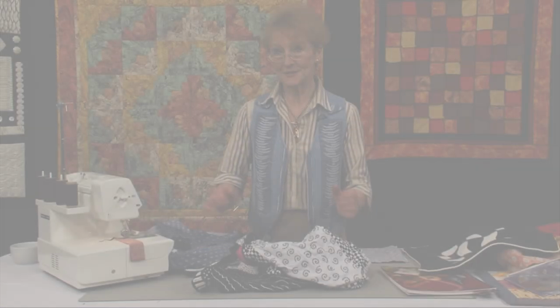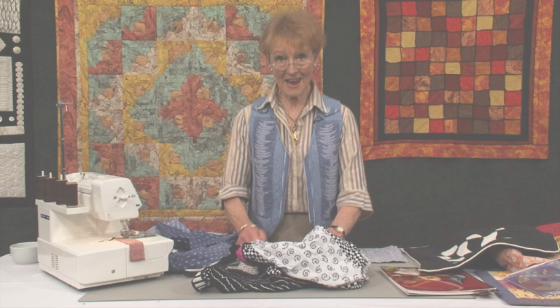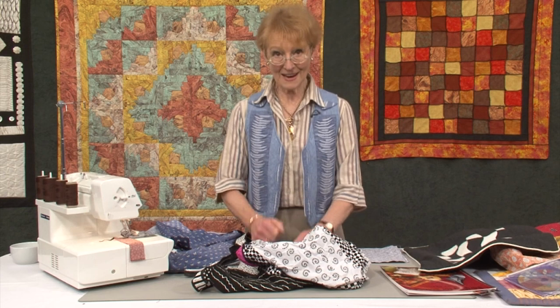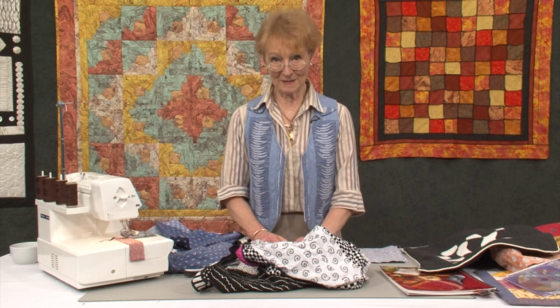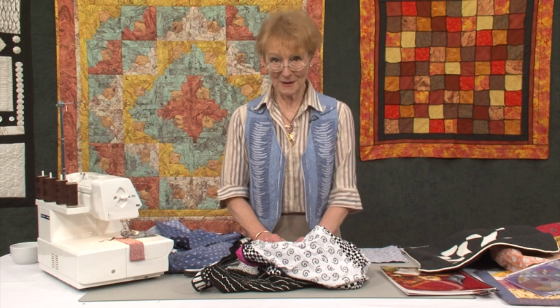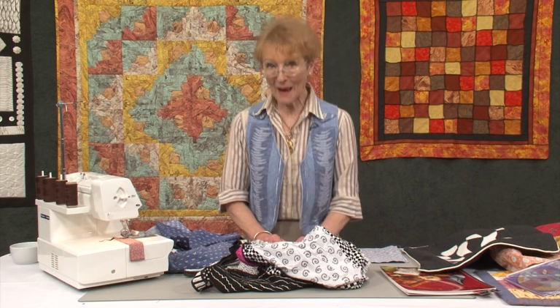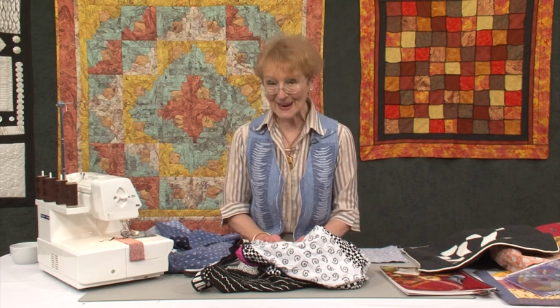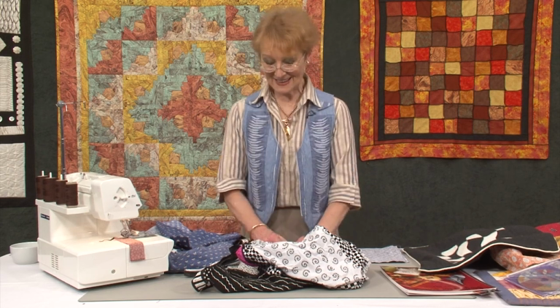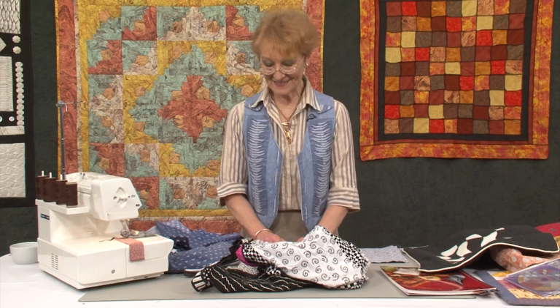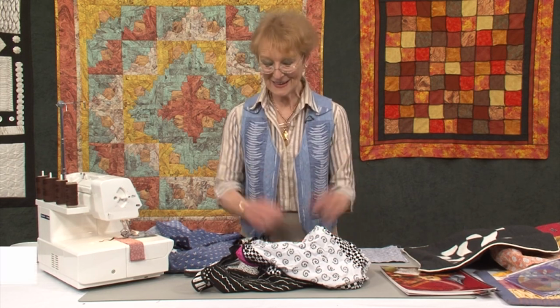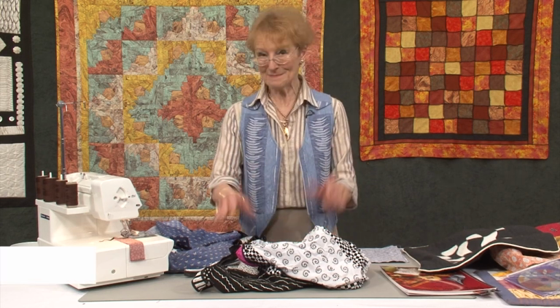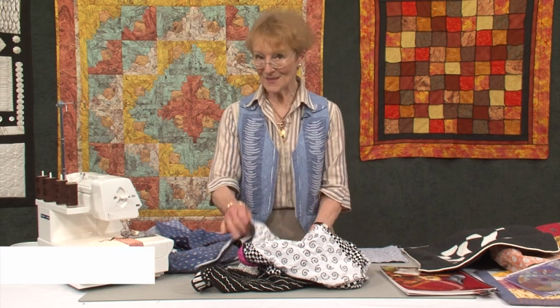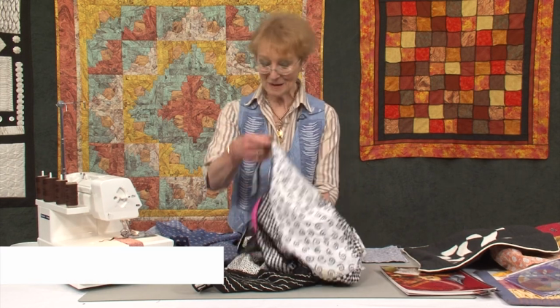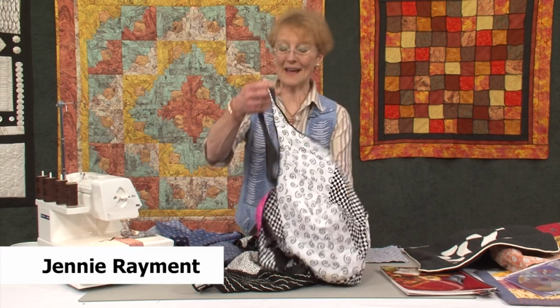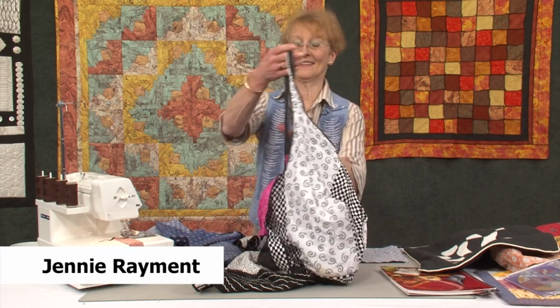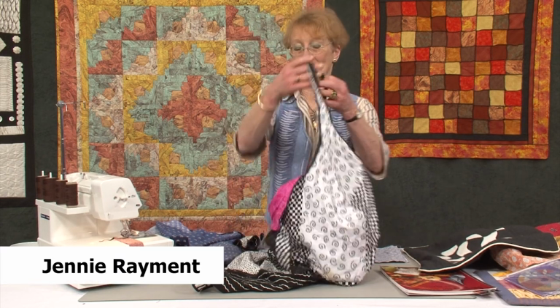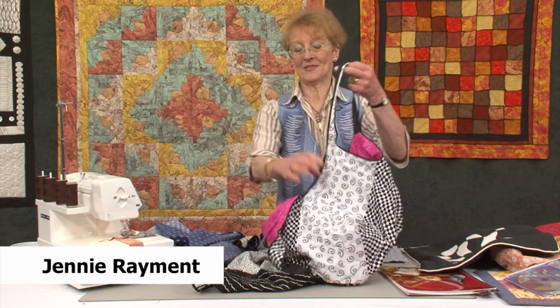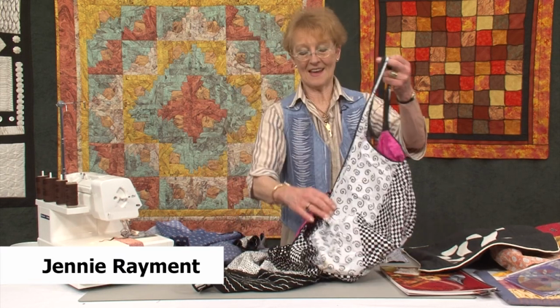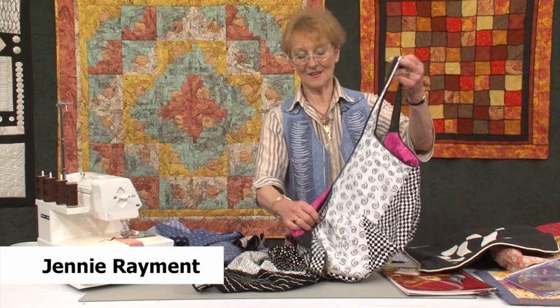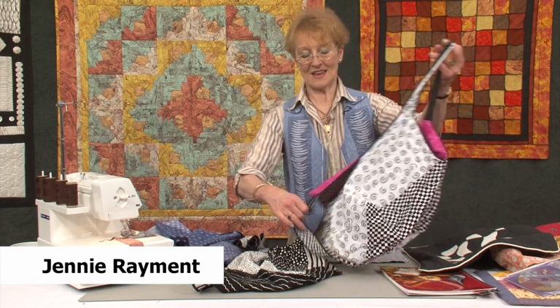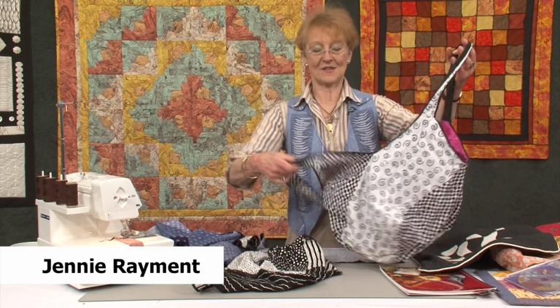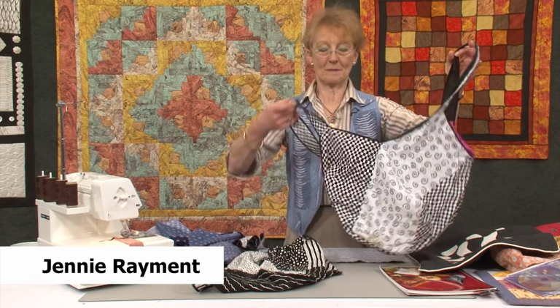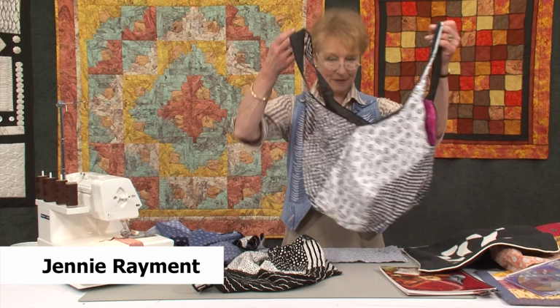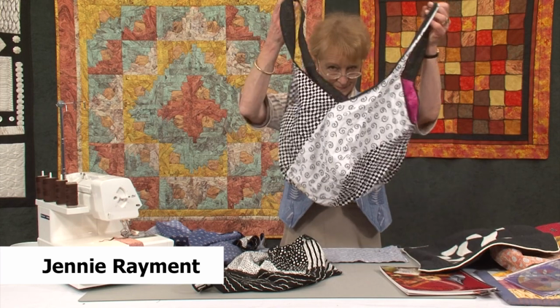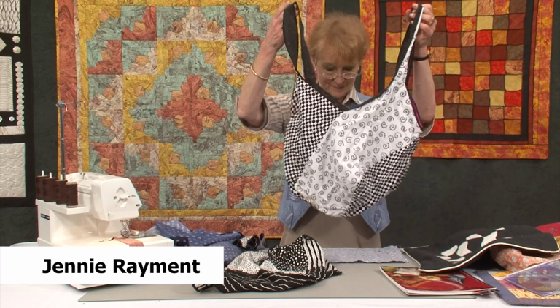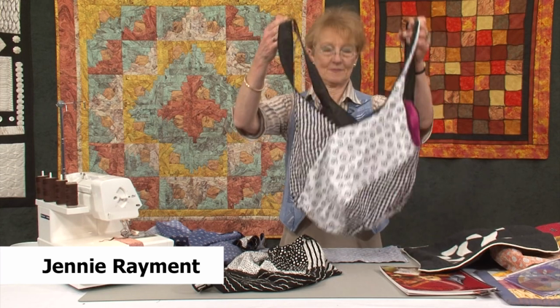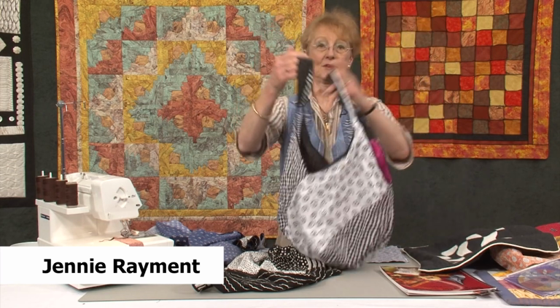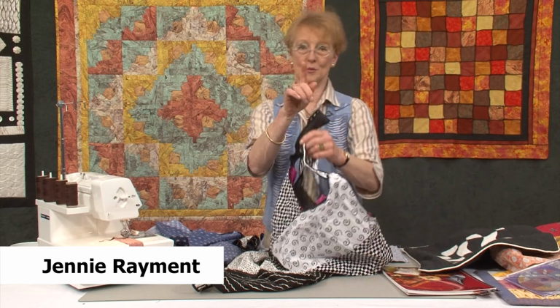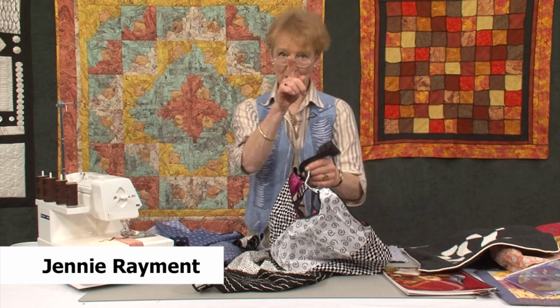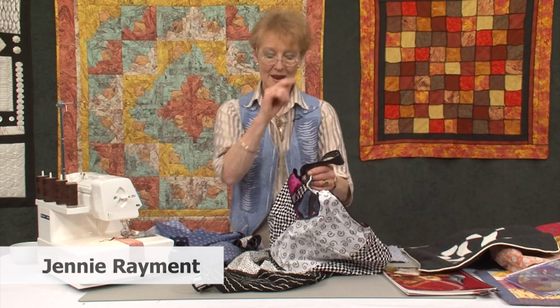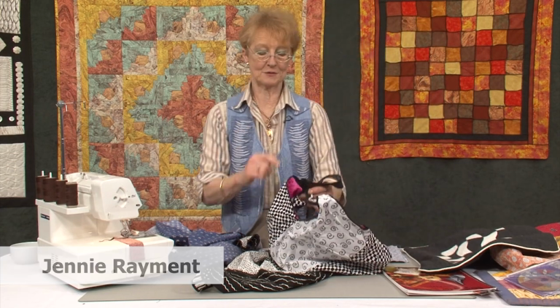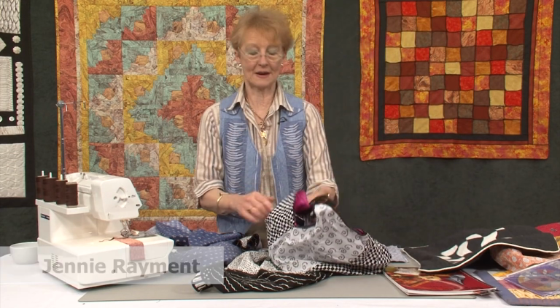Today I'm going to be a bag lady. I'm going to make a sling bag. There is a sling bag. You will learn how to make it.